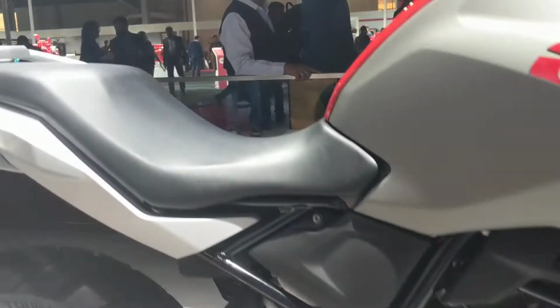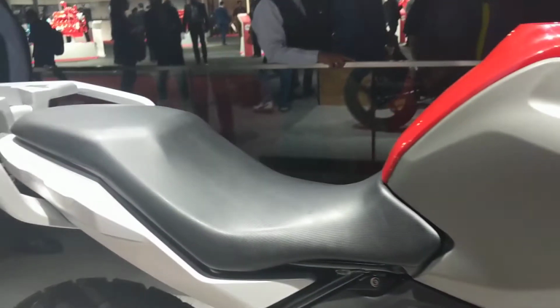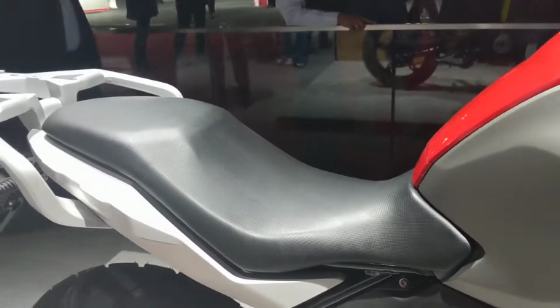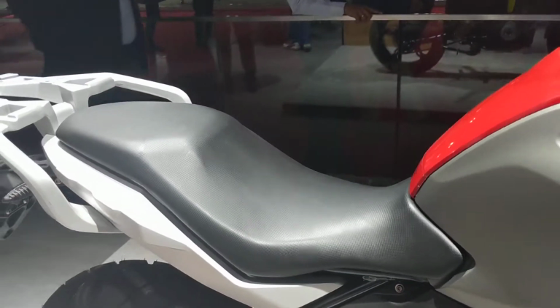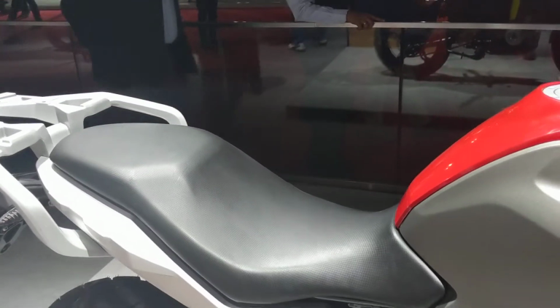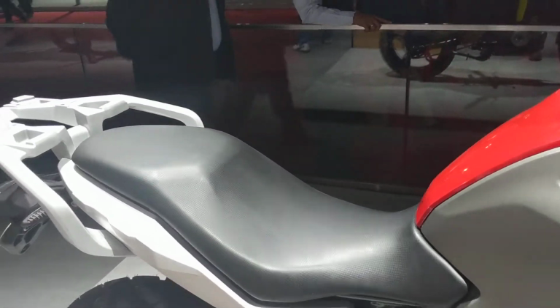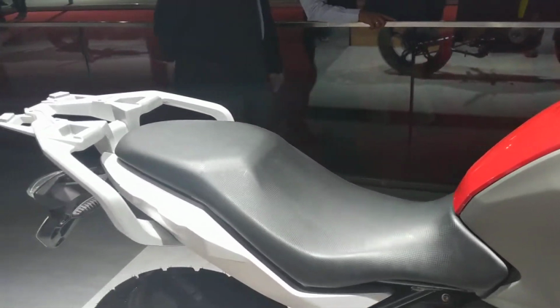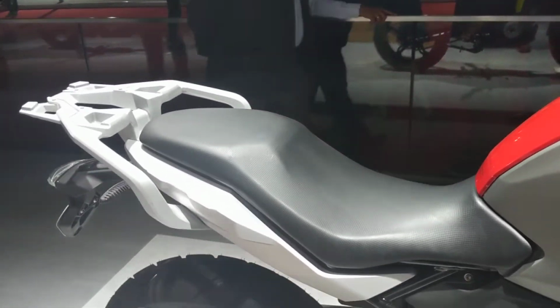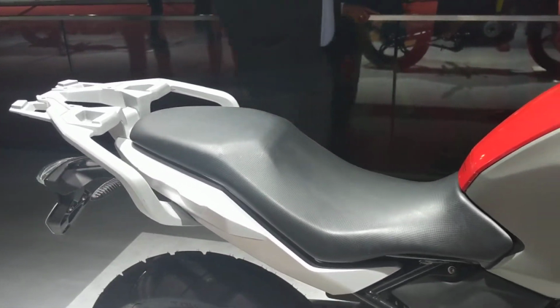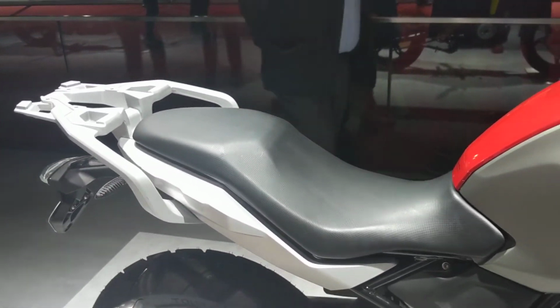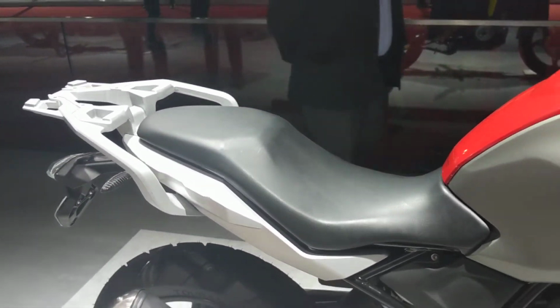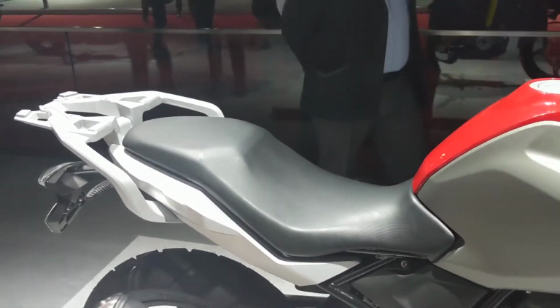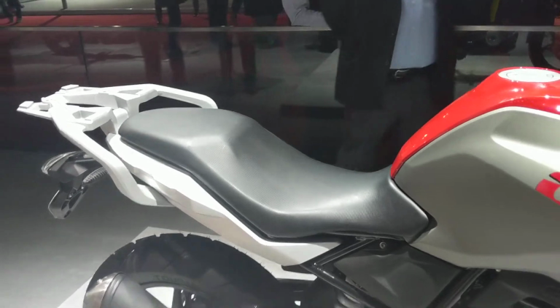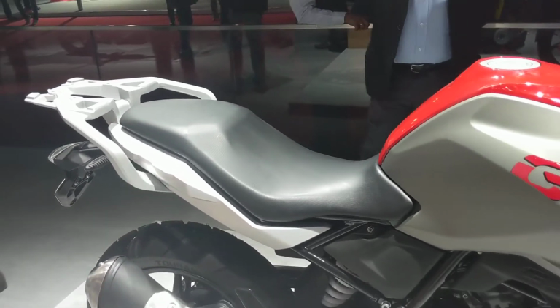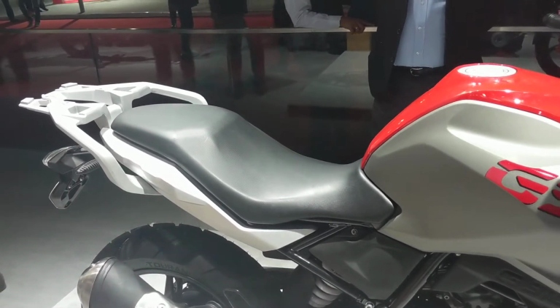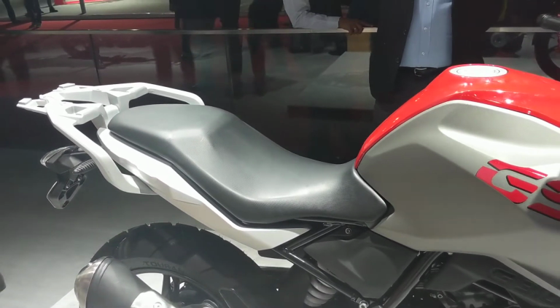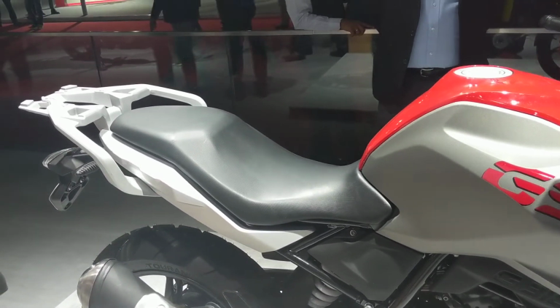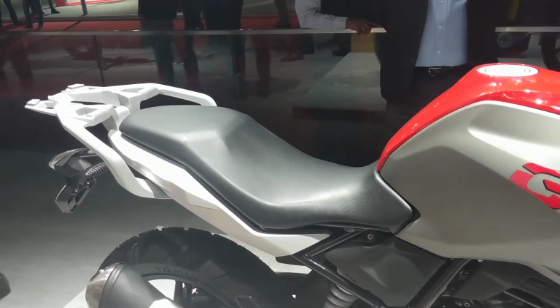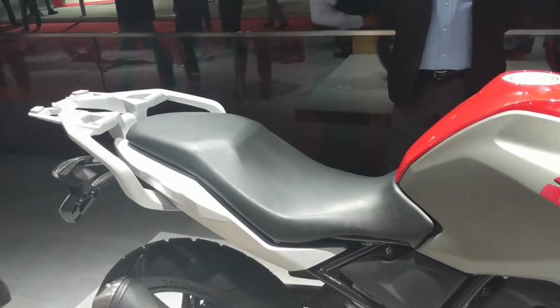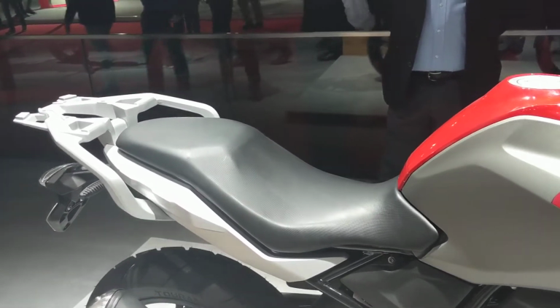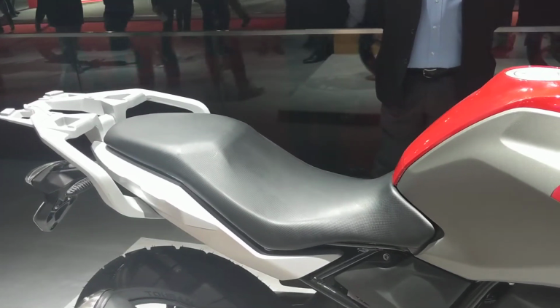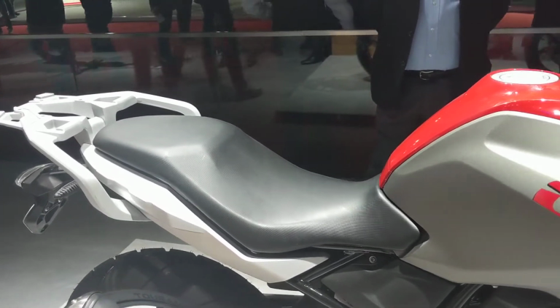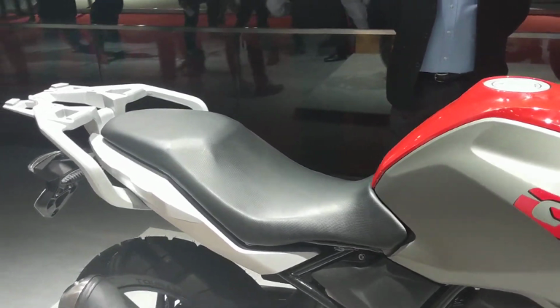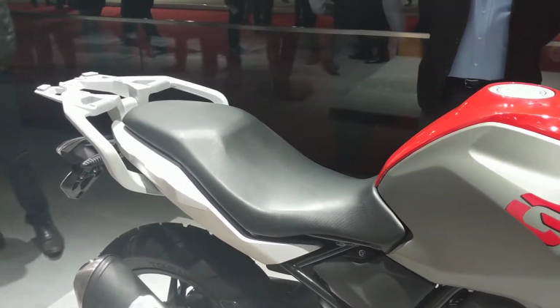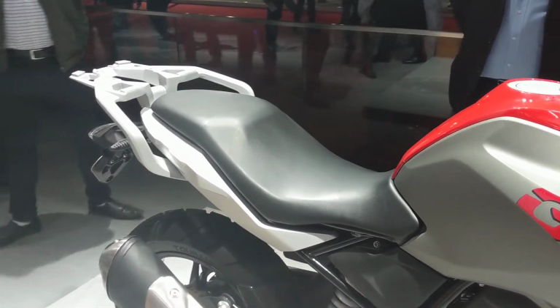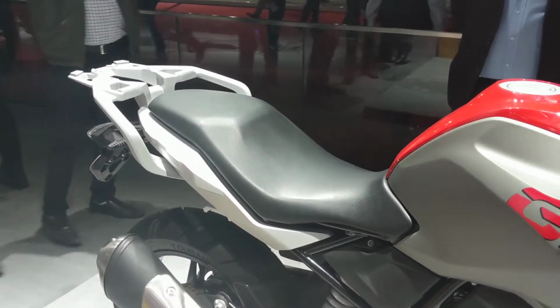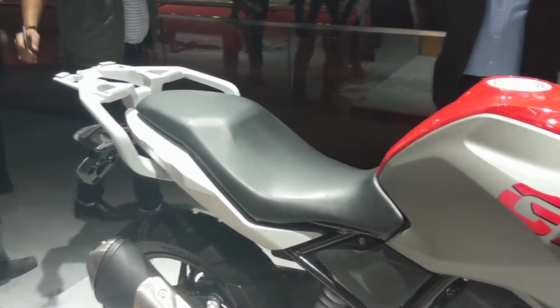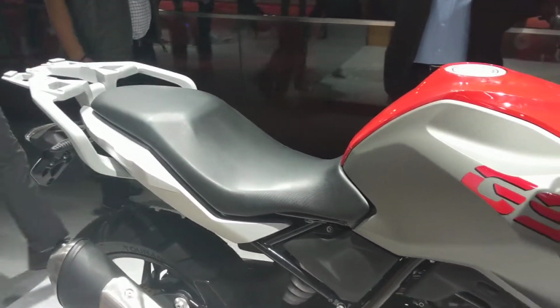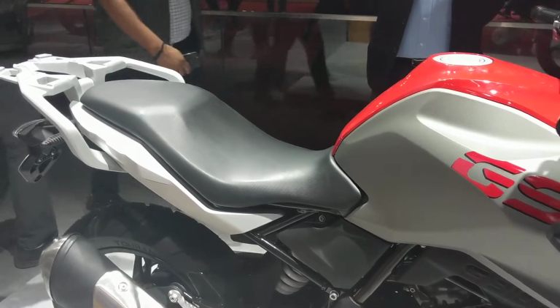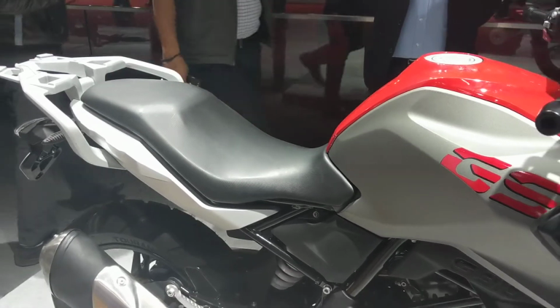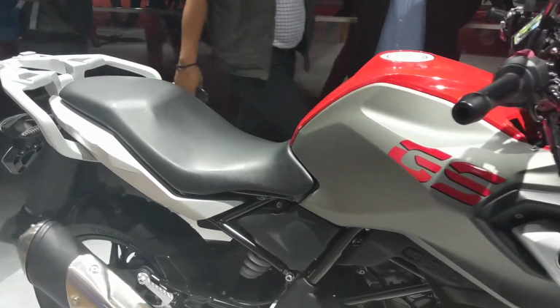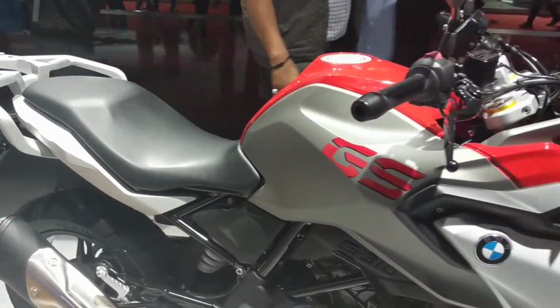The seat is interesting because you get two seat height options: one is 820mm and the other is 850mm. So you can choose depending on your preference.